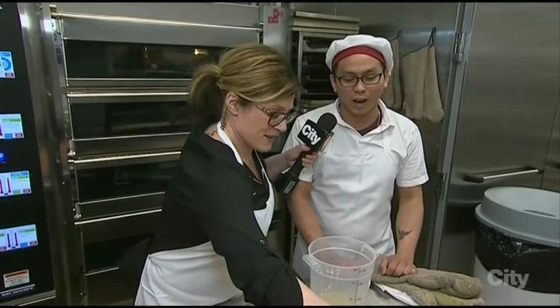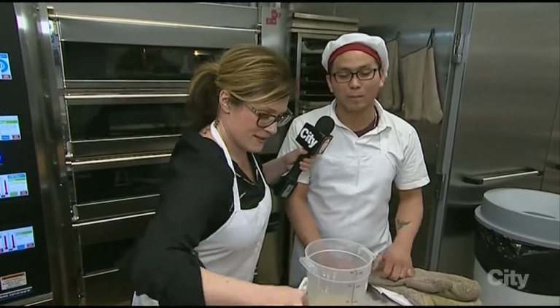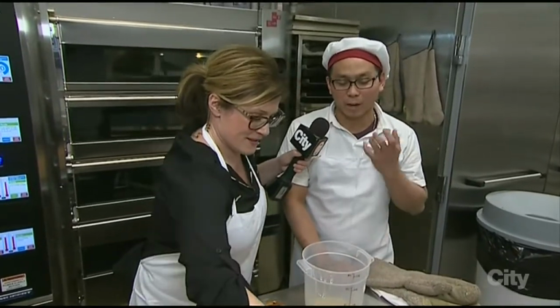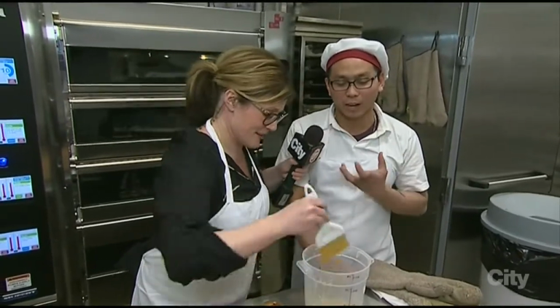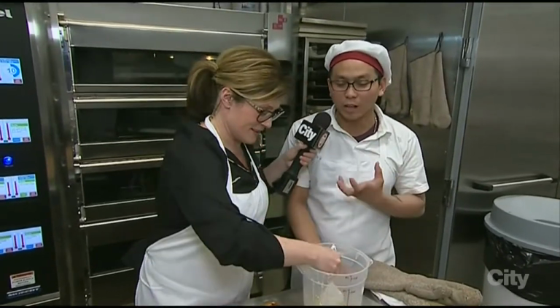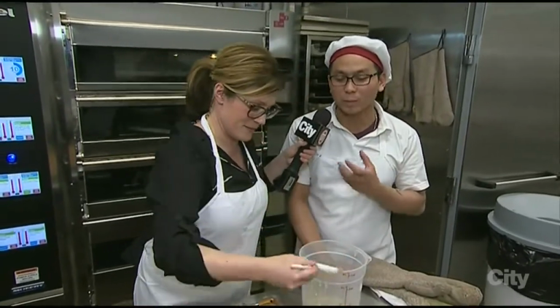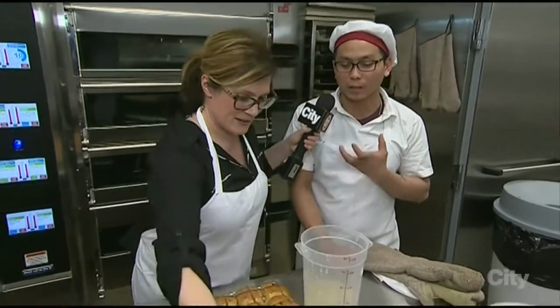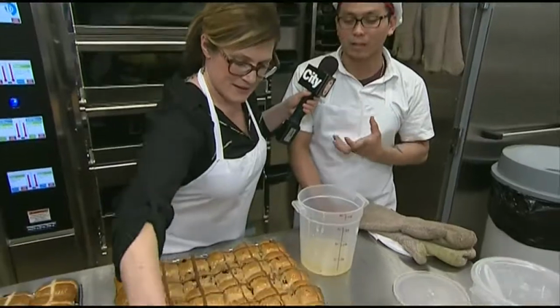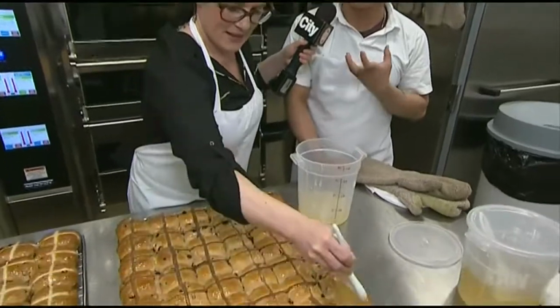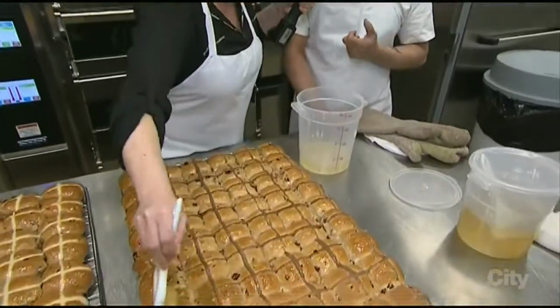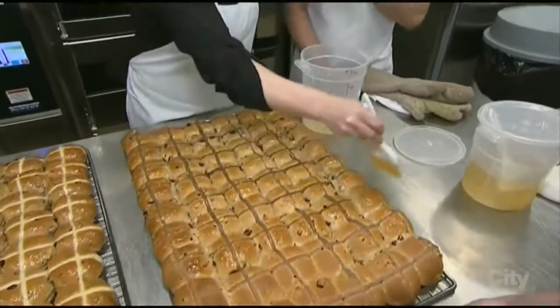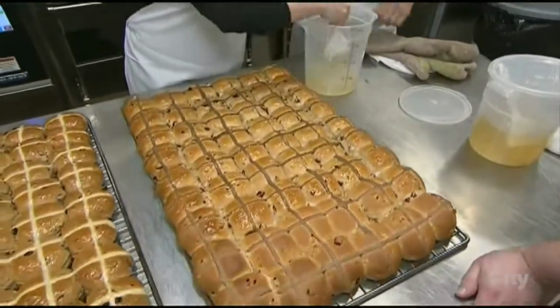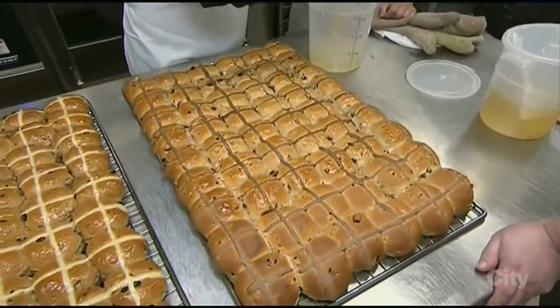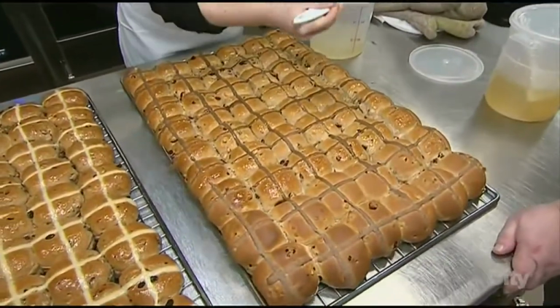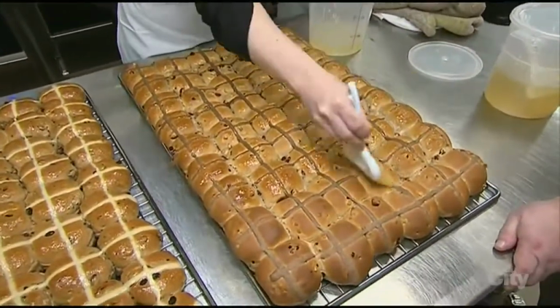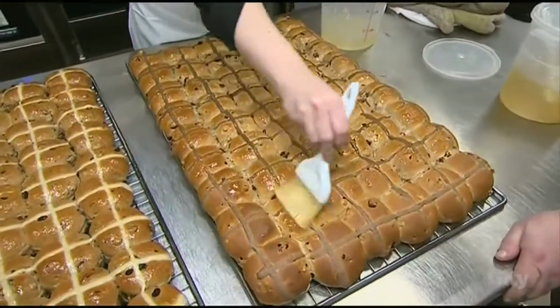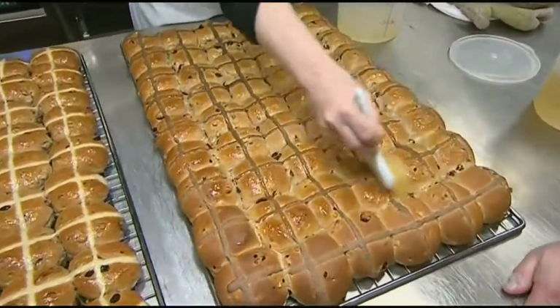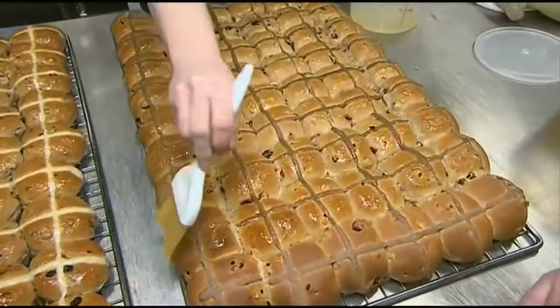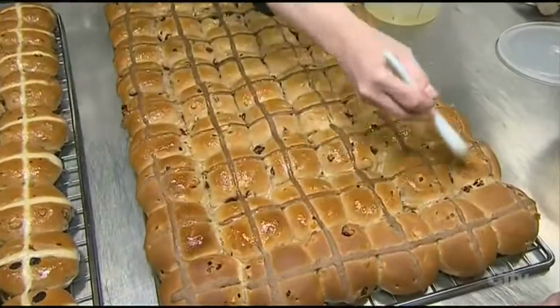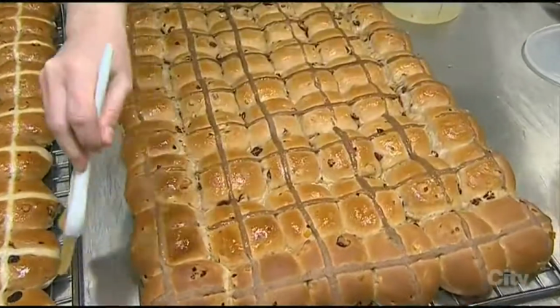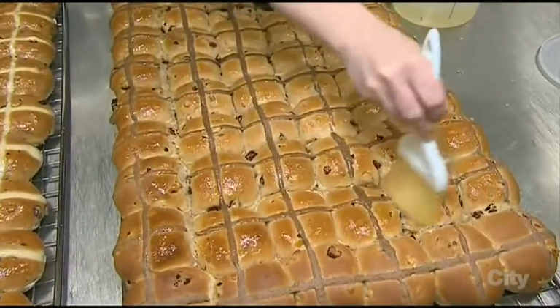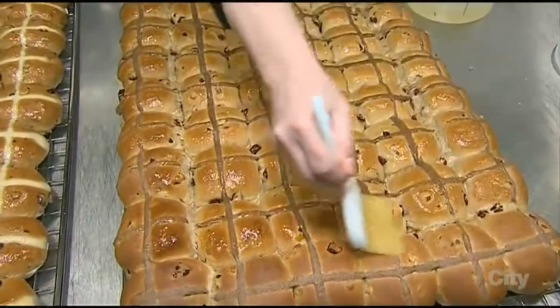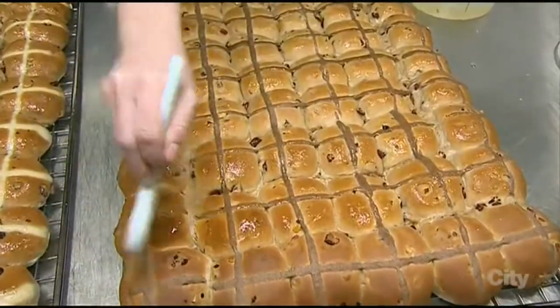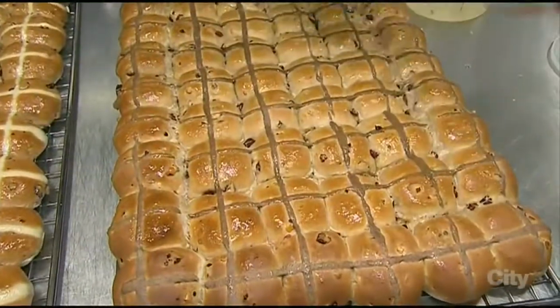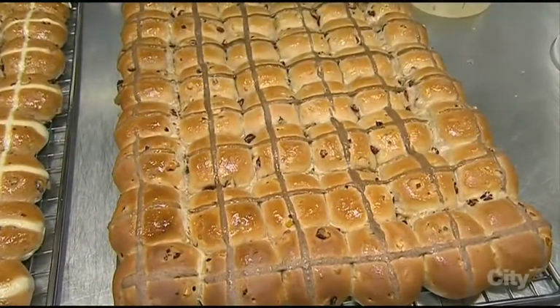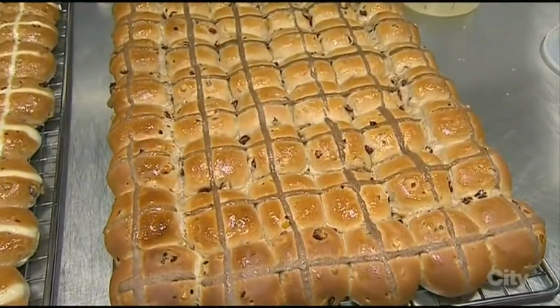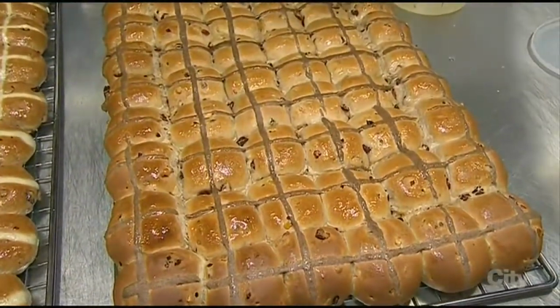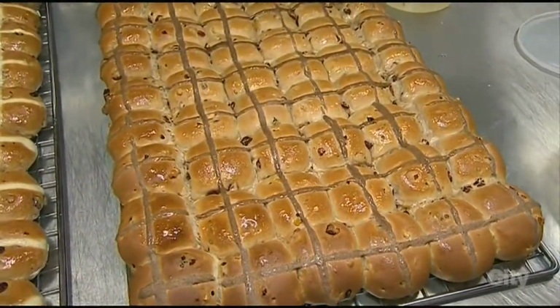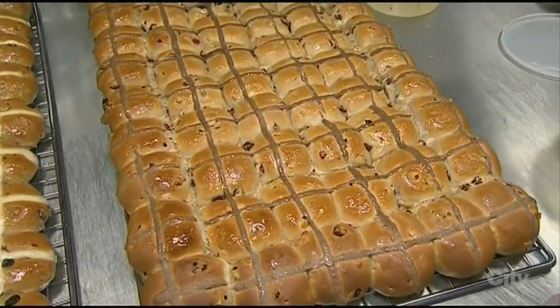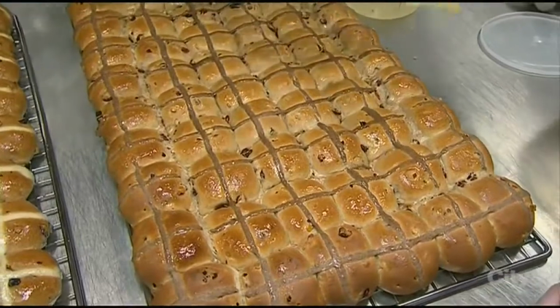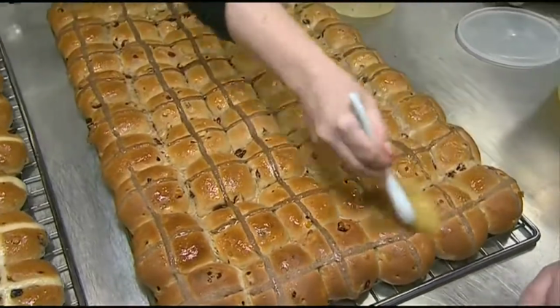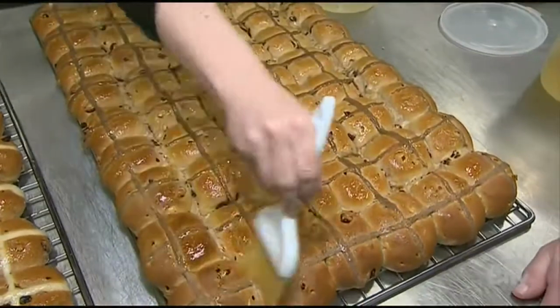Rumor has it that there are 100 chocolate chips per hot cross bun. Is that correct? Yes — there are 100 chocolate chips per hot cross bun in our chocolate chip hot cross buns. Do you need a chocolate chip counter? Because I would like to nominate myself for that job — just quality and quantity control.